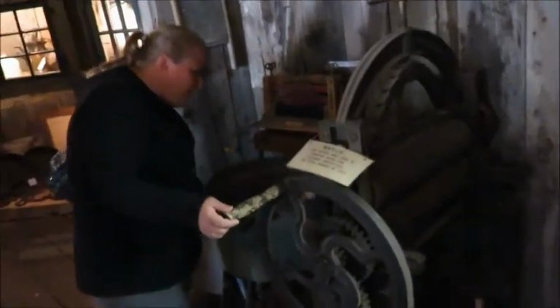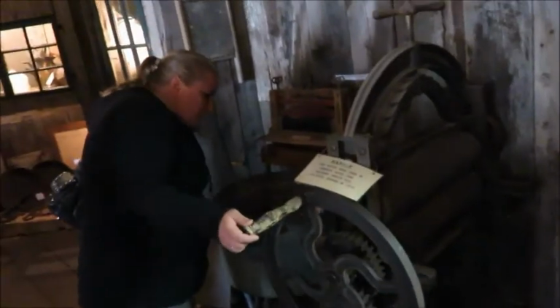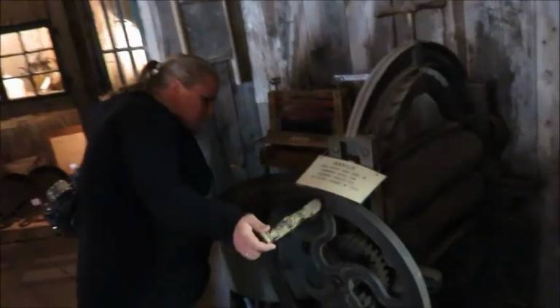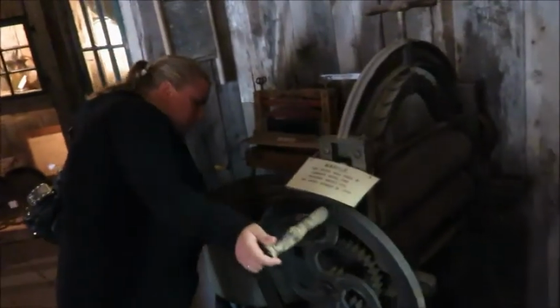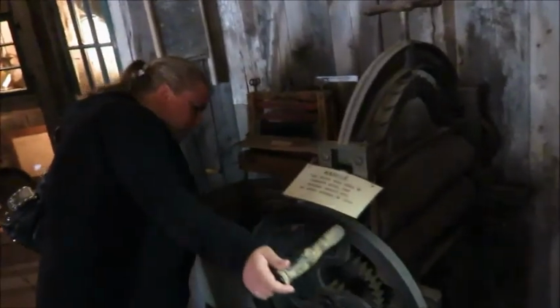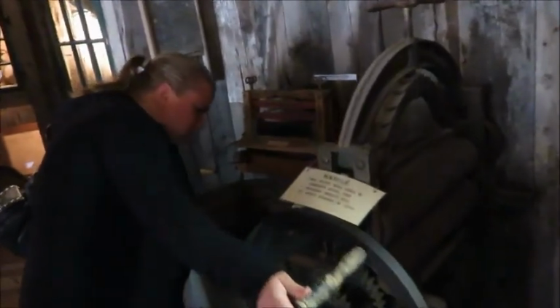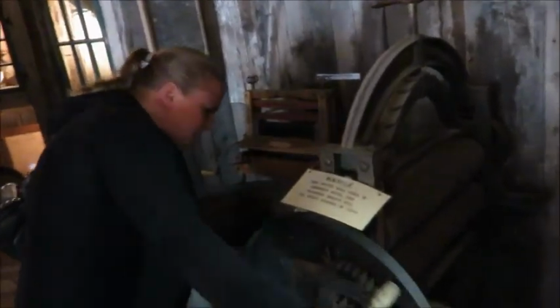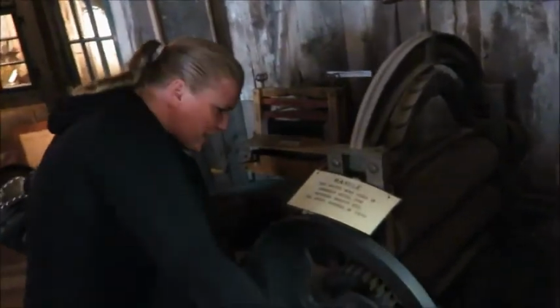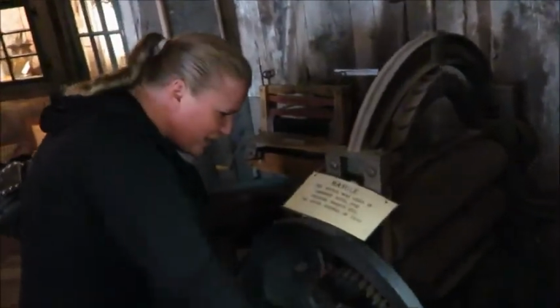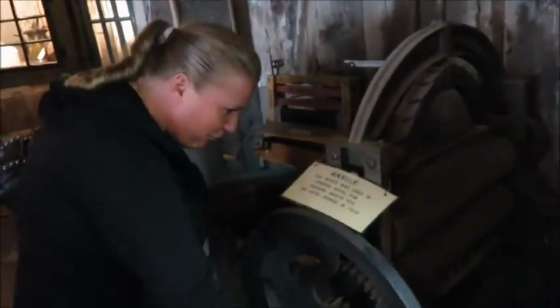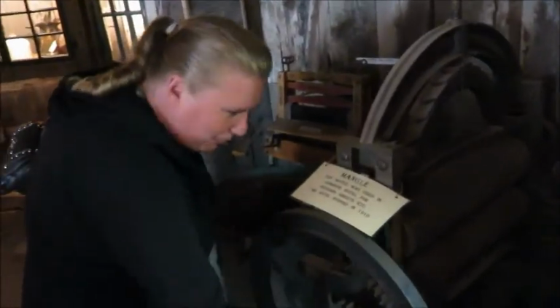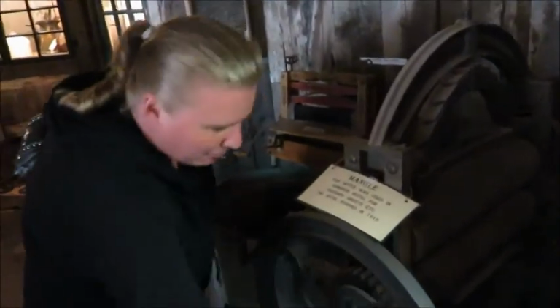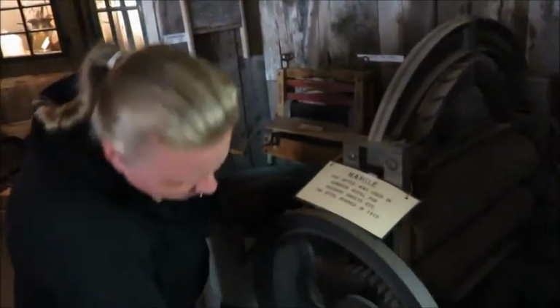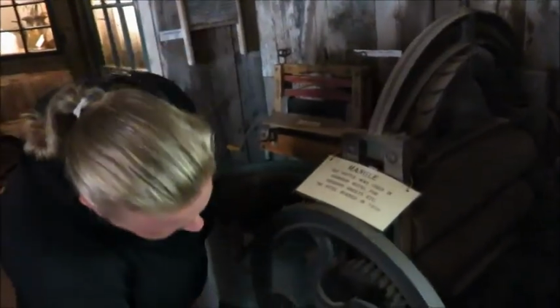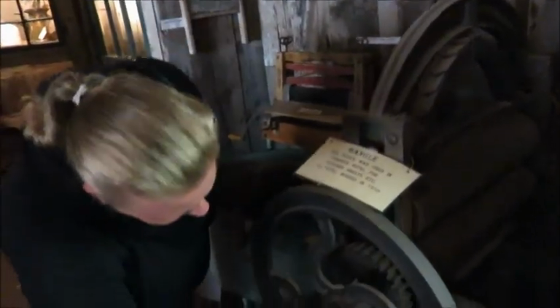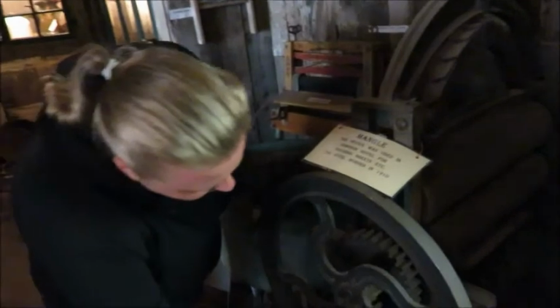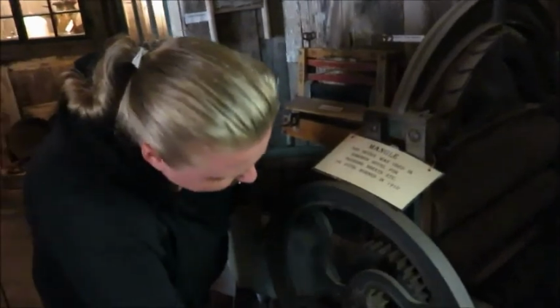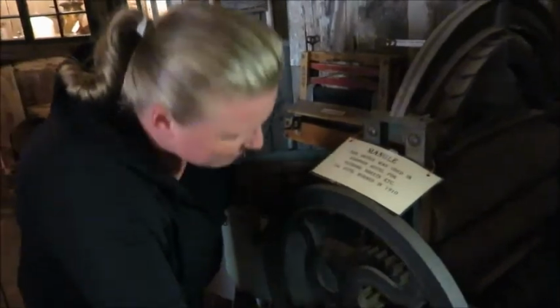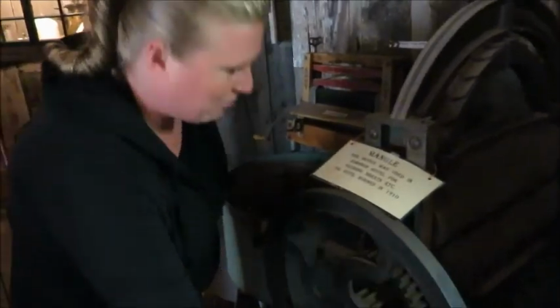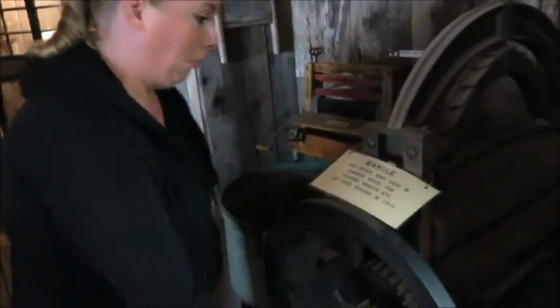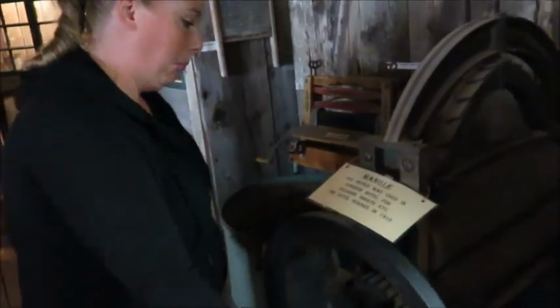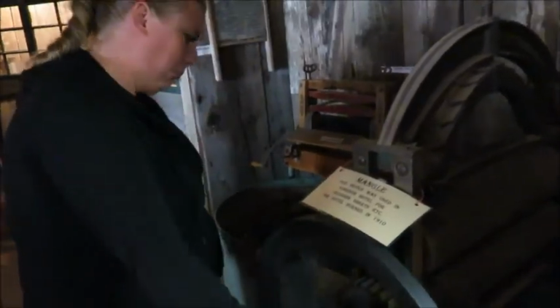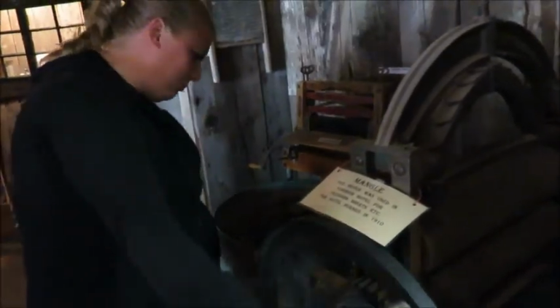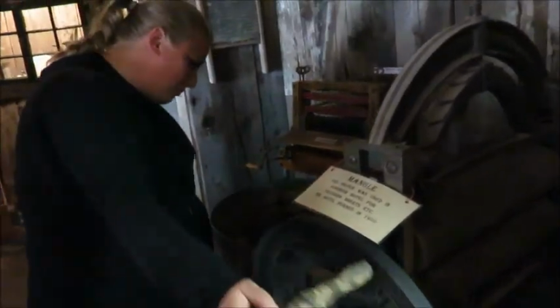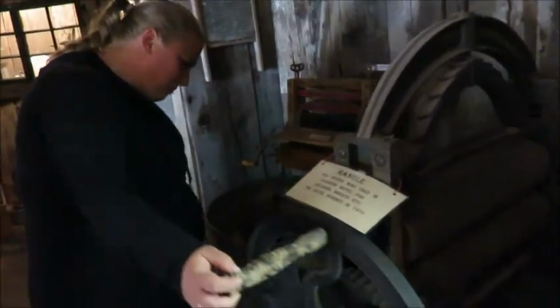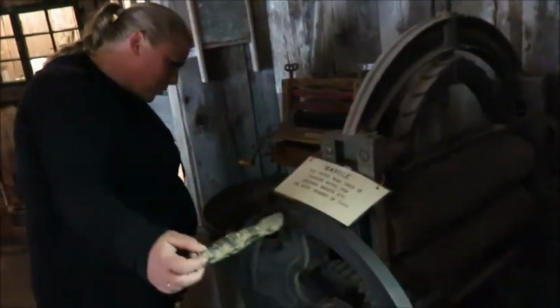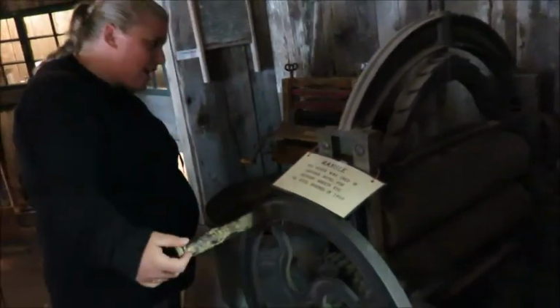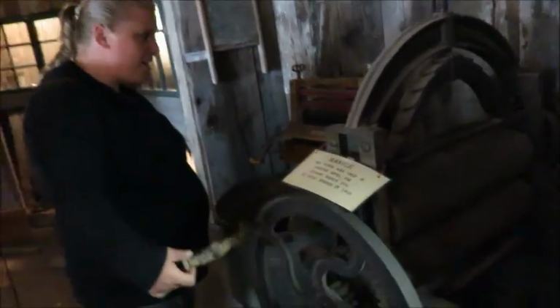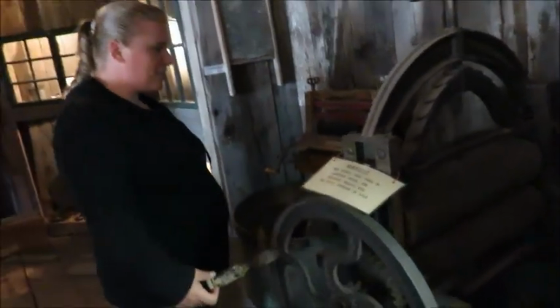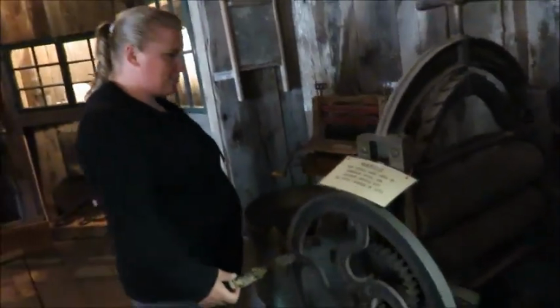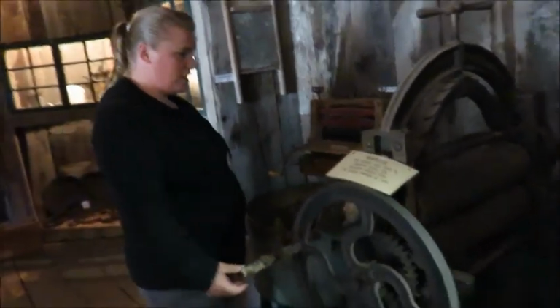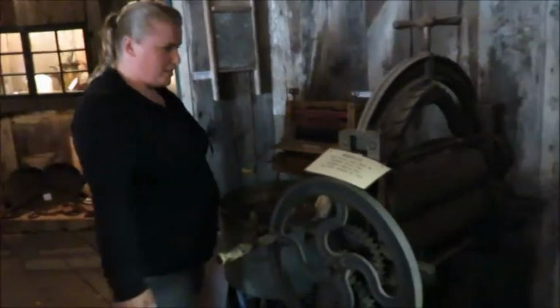So this is a mangle. It was used in the Dominion Hotel for pressing sheets back in 1910. That's pretty neat.